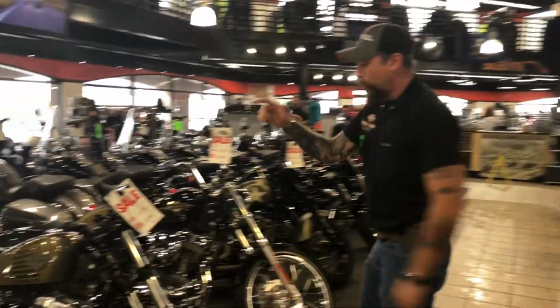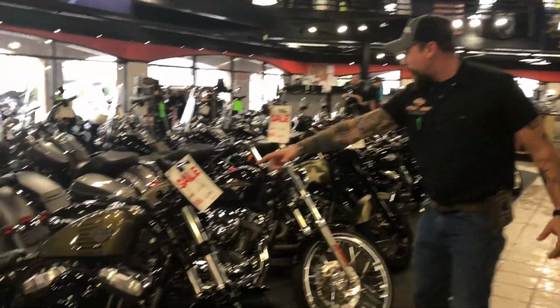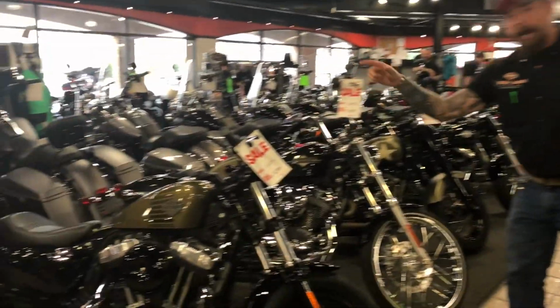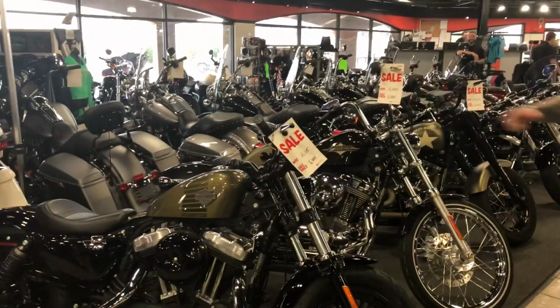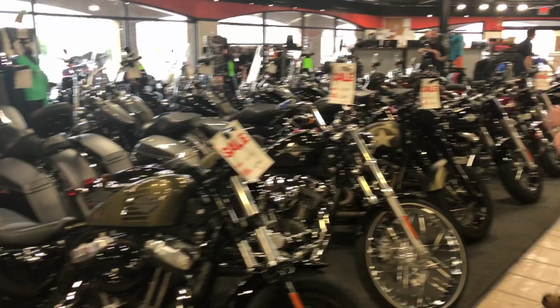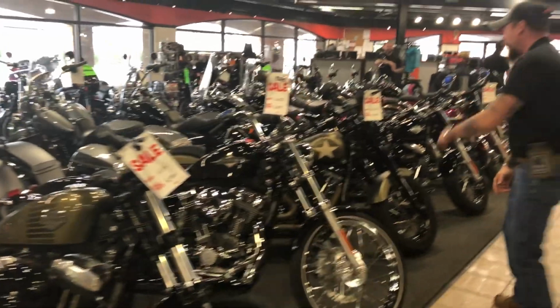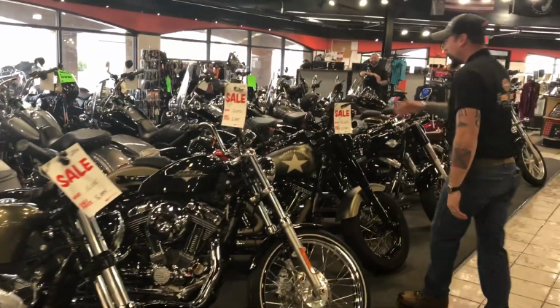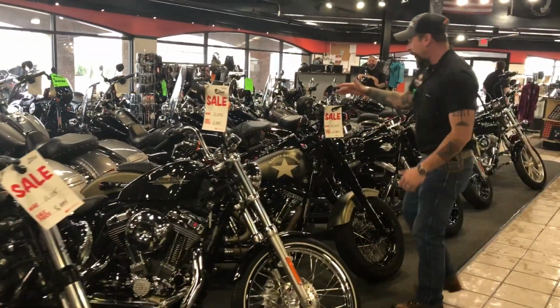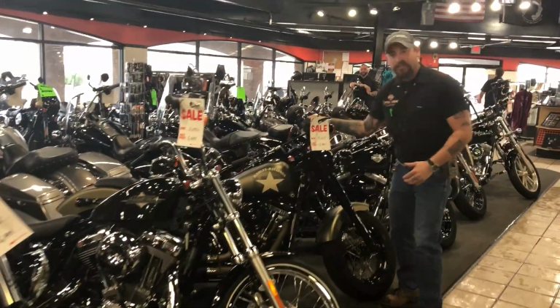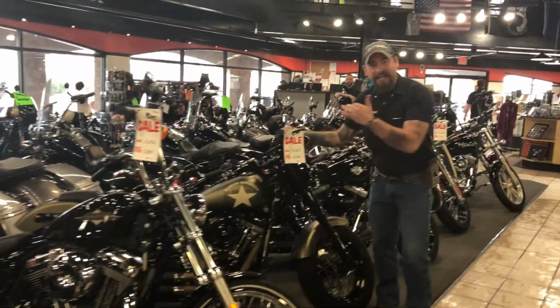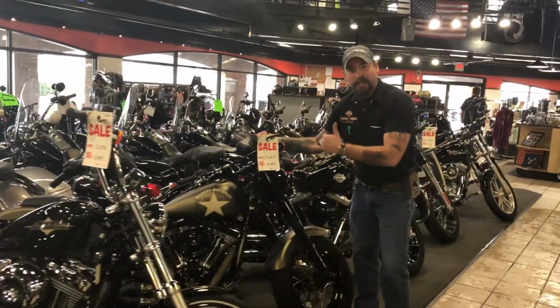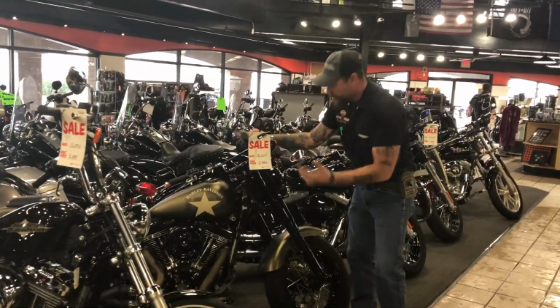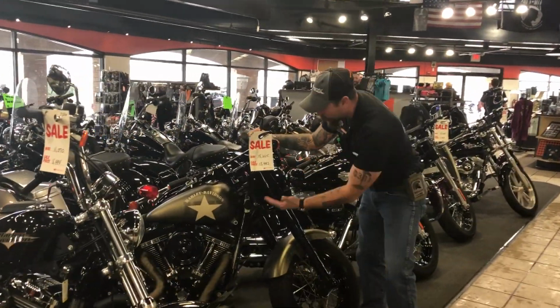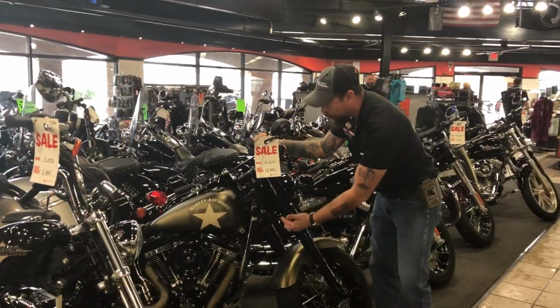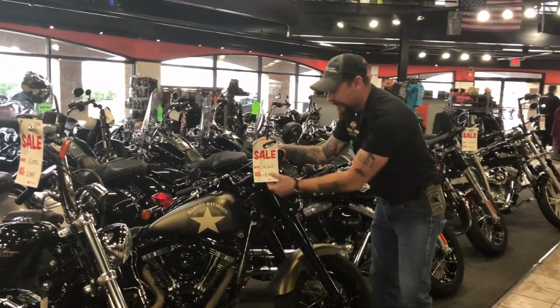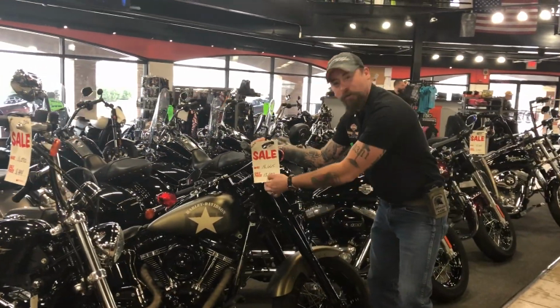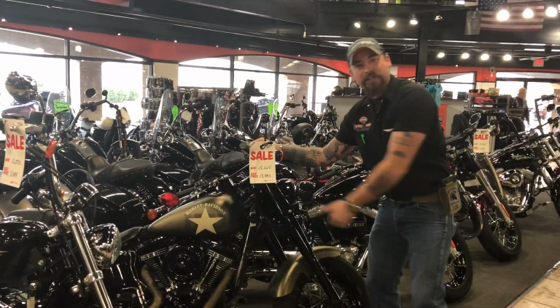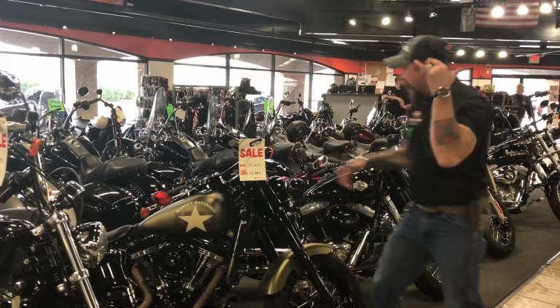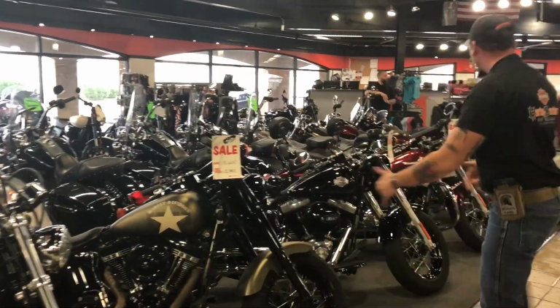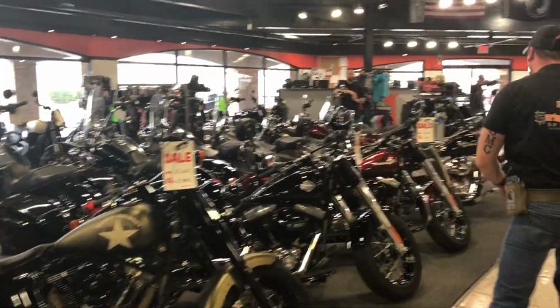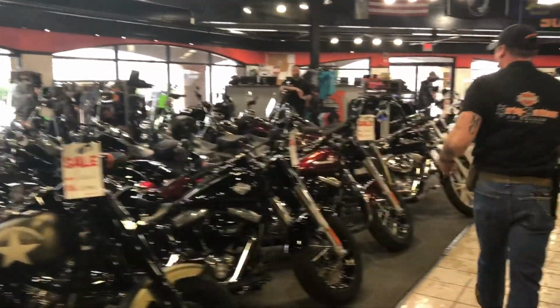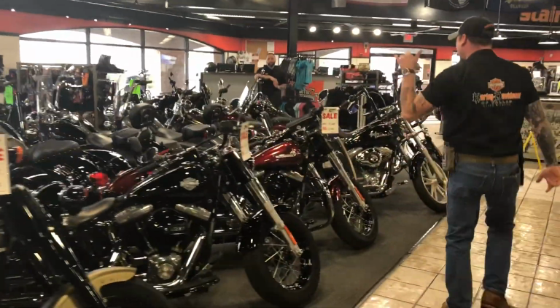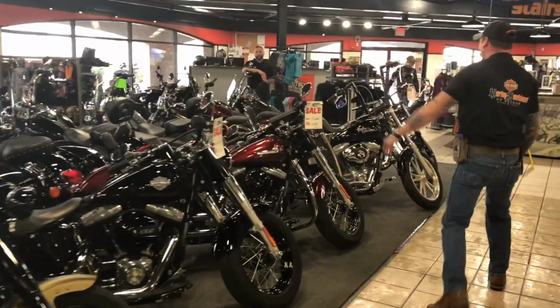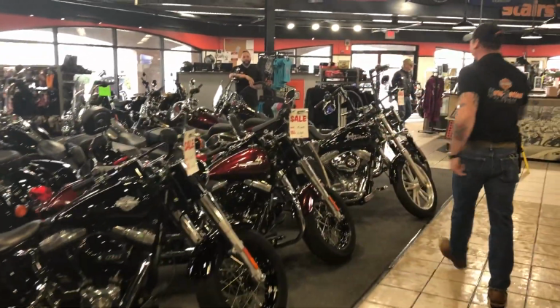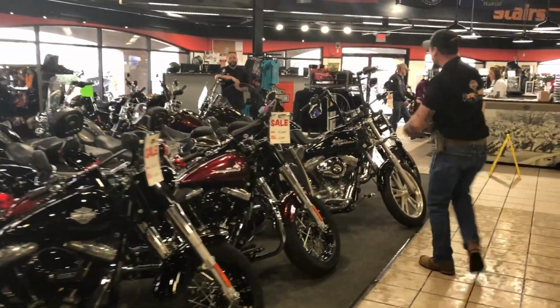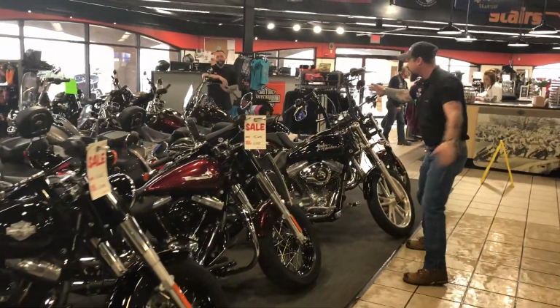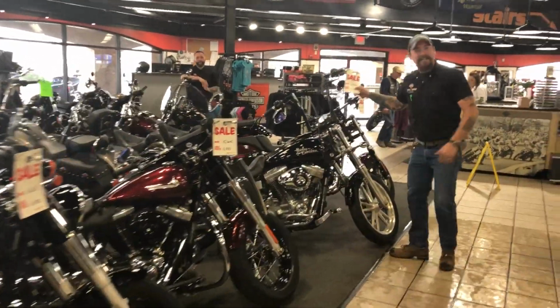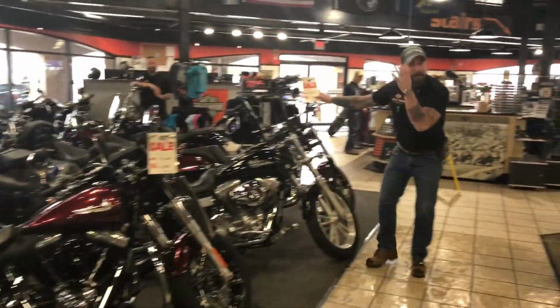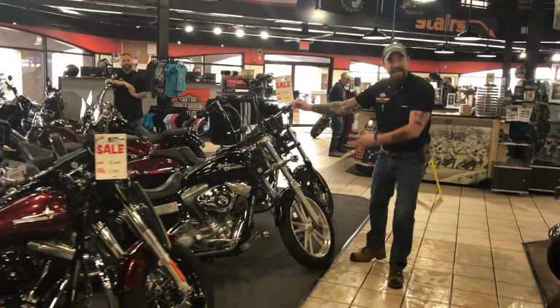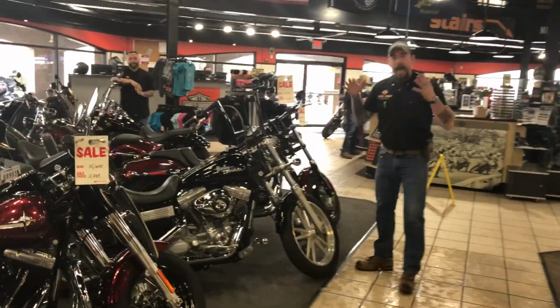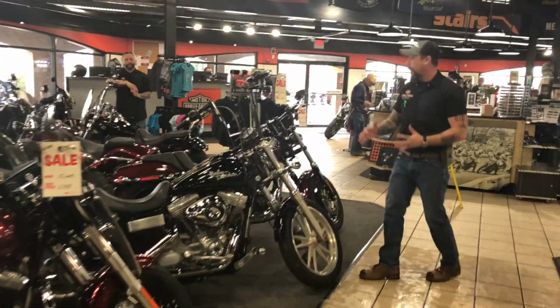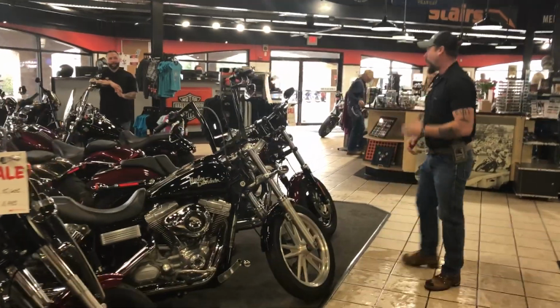You want a 48 for eight? I got one. You want a 2016 Slim S with a Screaming Eagle 110 for only 13? I've got one. You want one for 12? I've got one. You want a Dyna as low as six? I've got one.